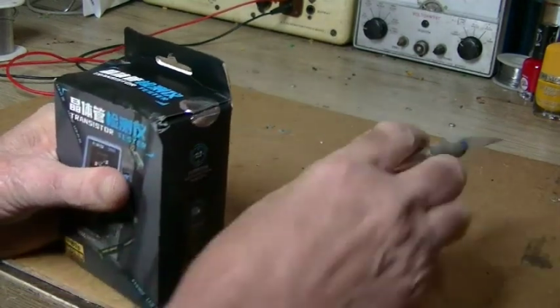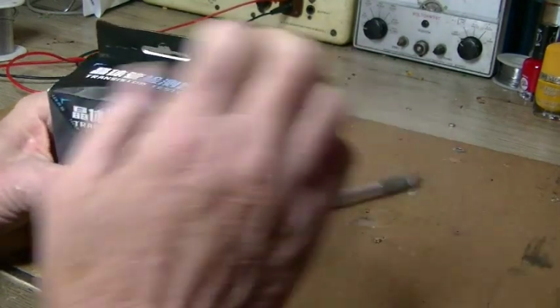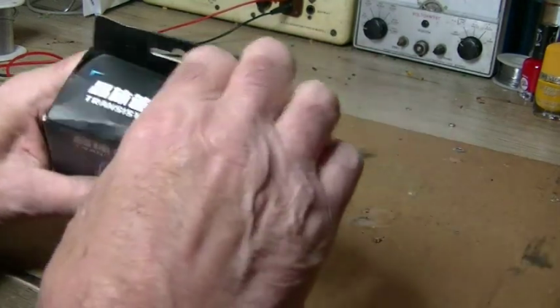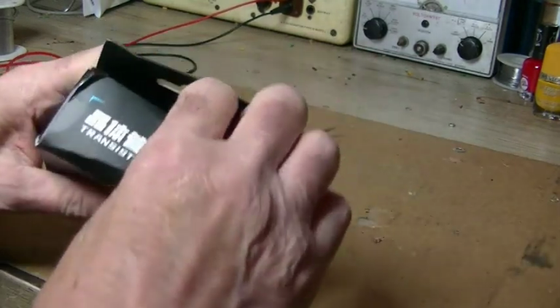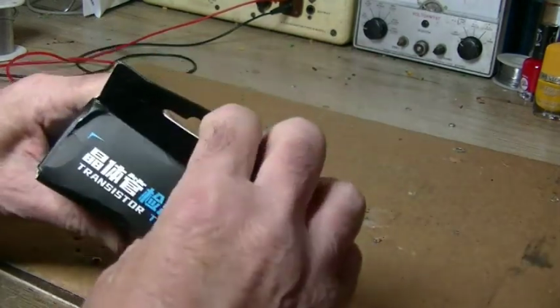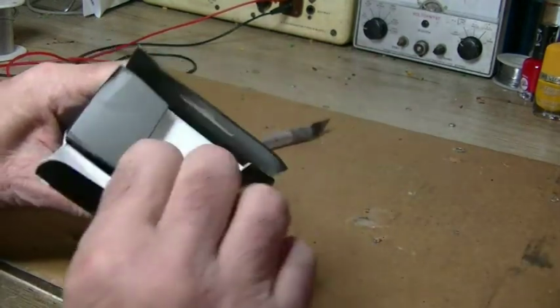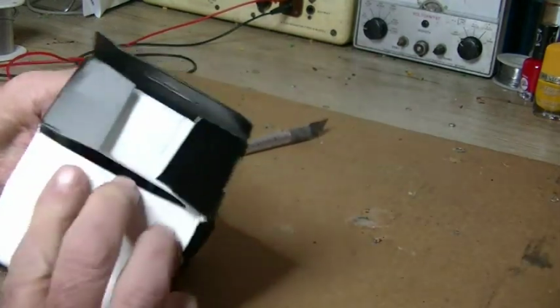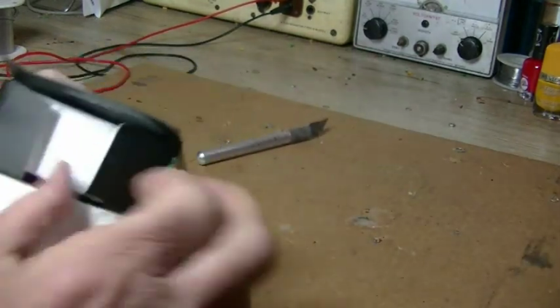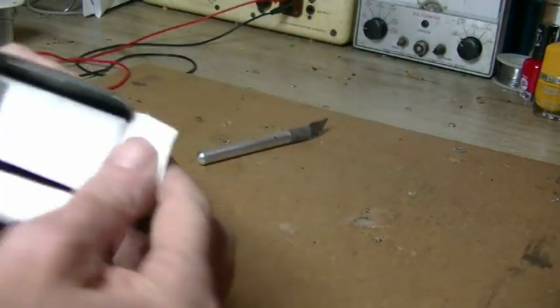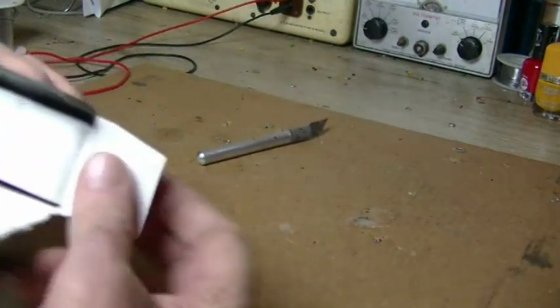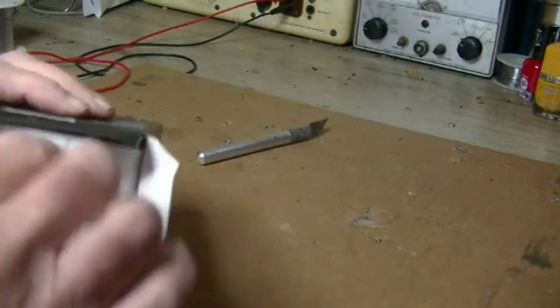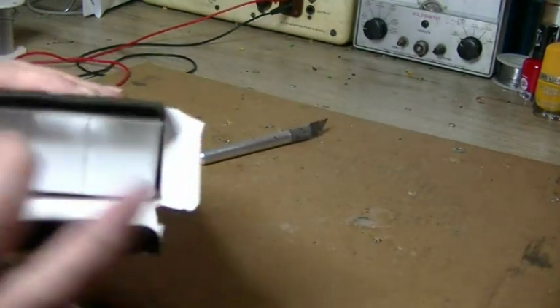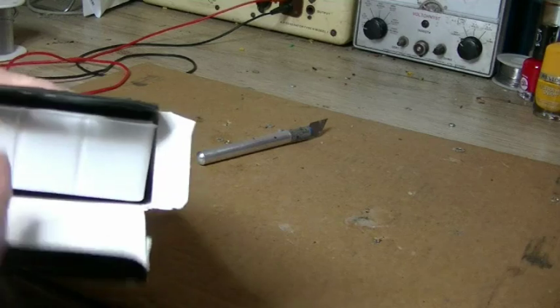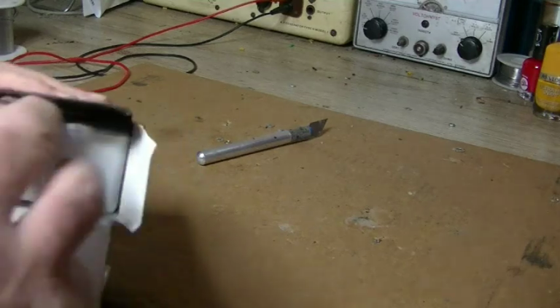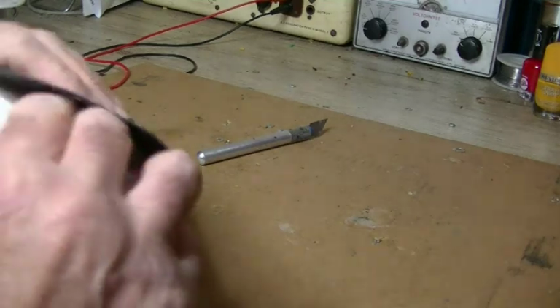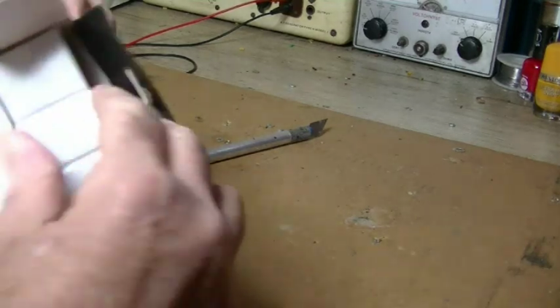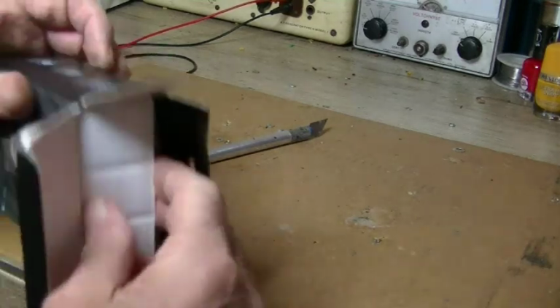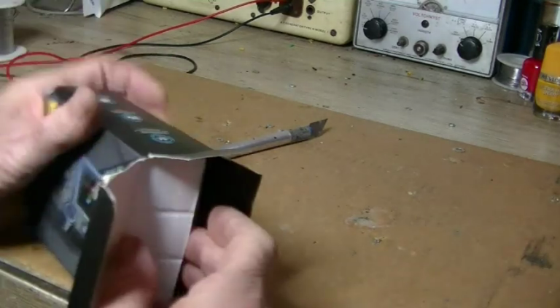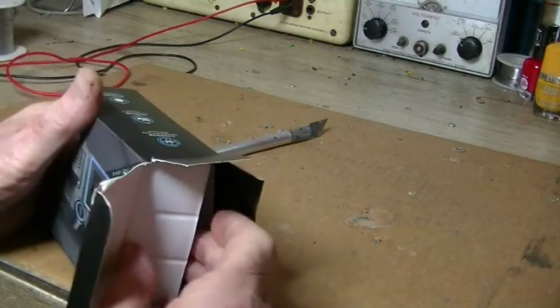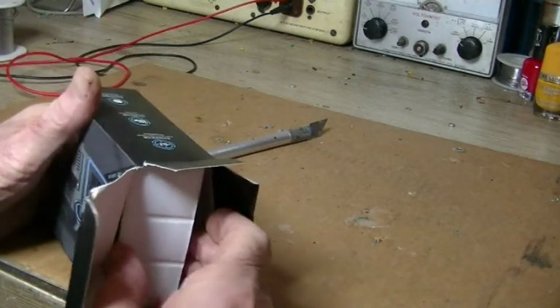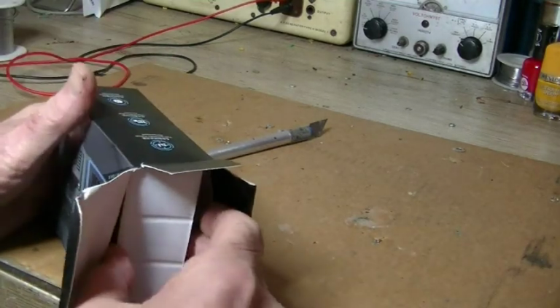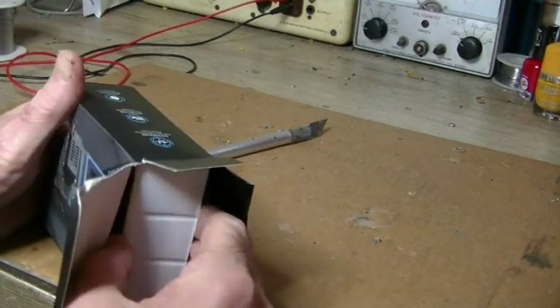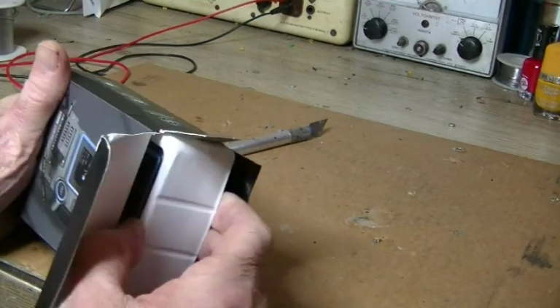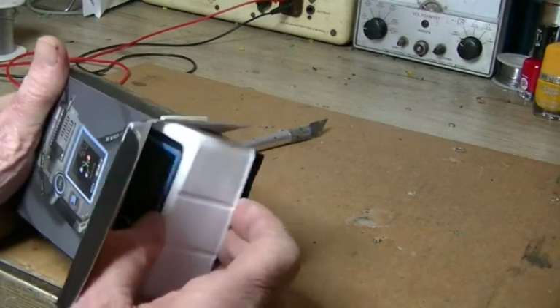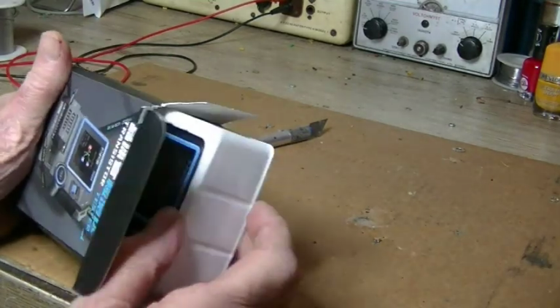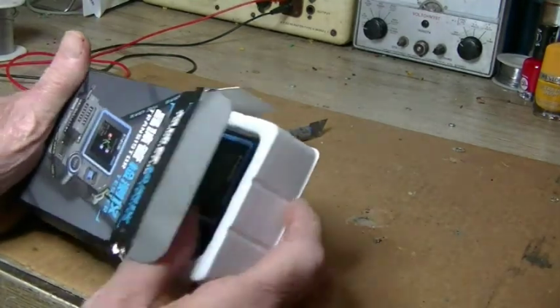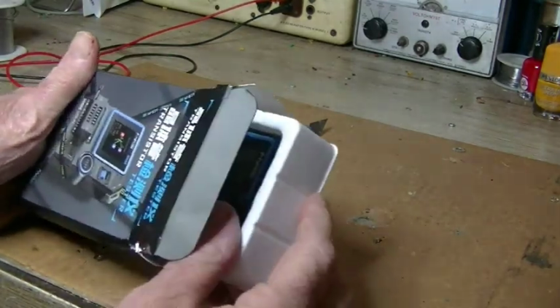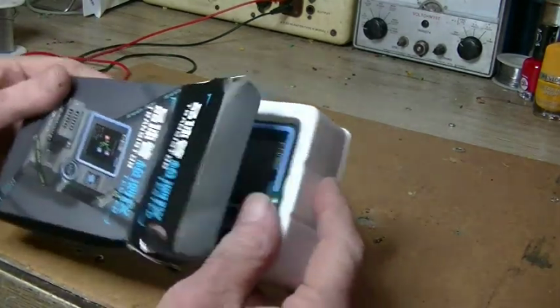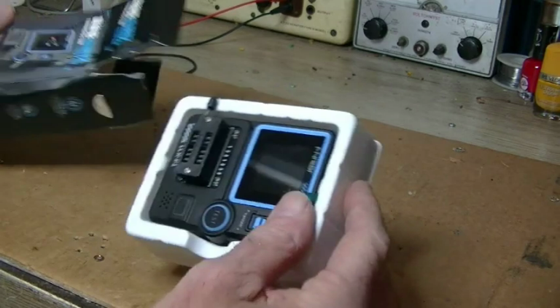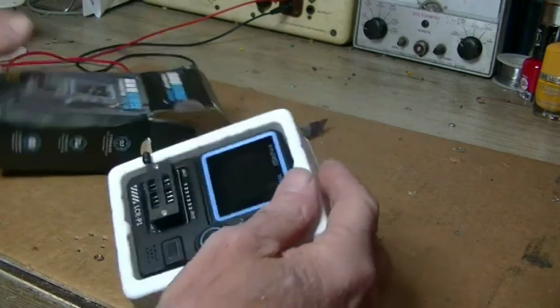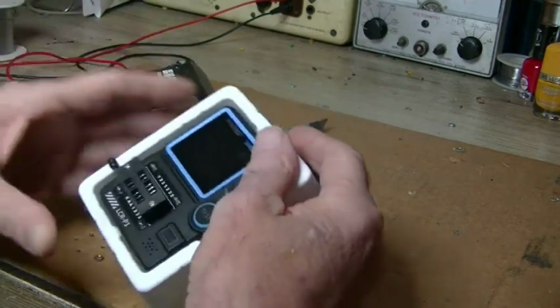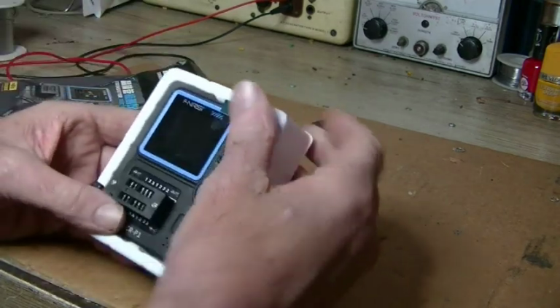What did I pay for this? $37, I think, and that was with postage. So not too bad.